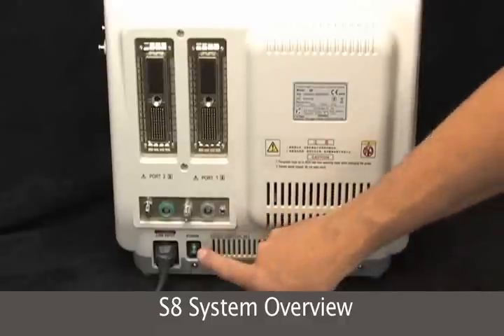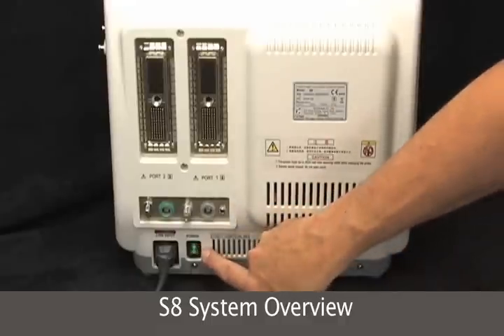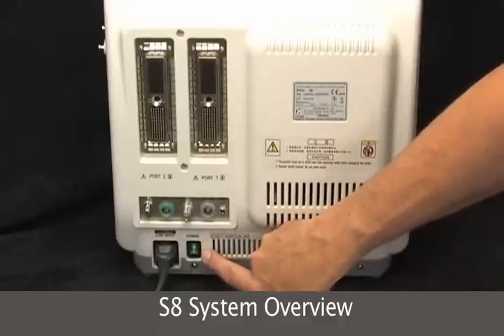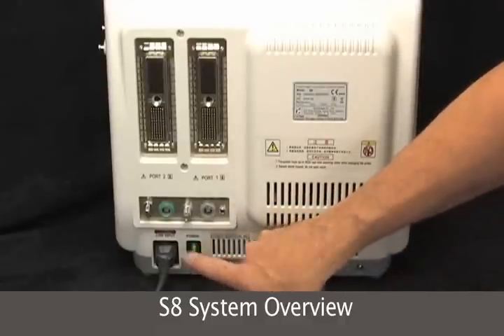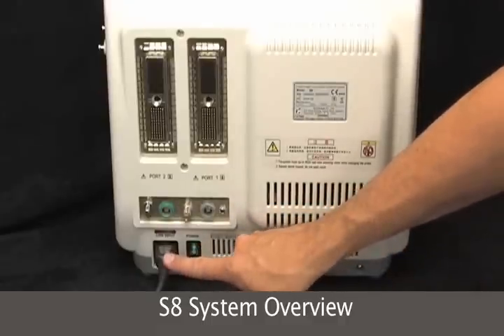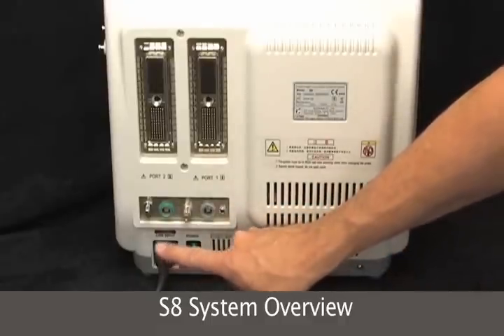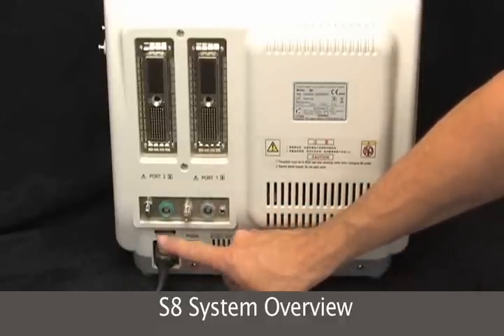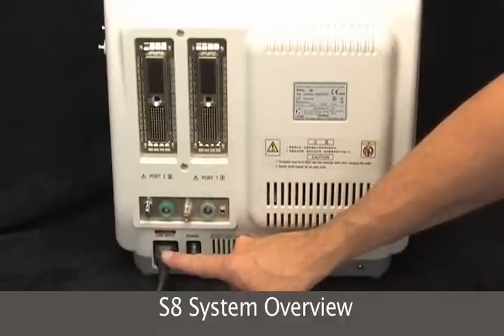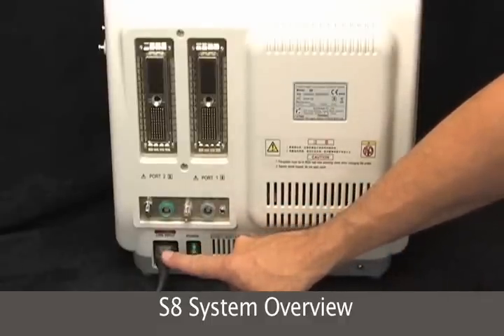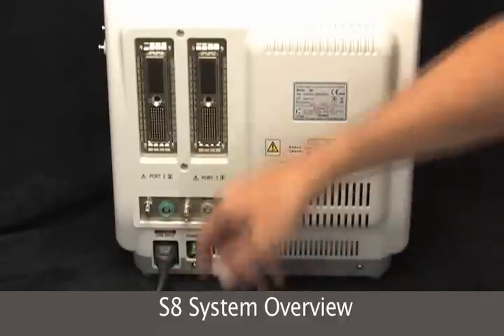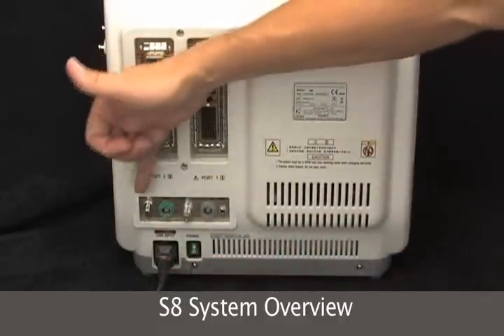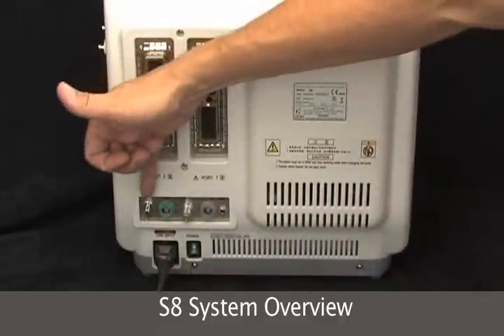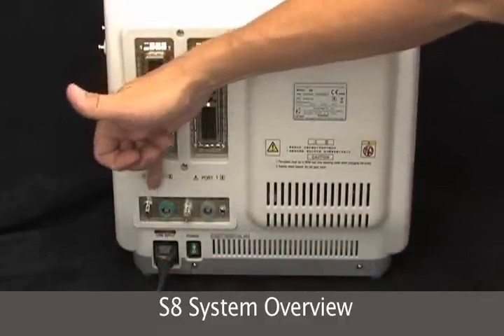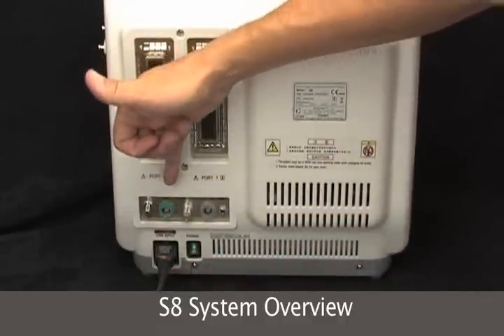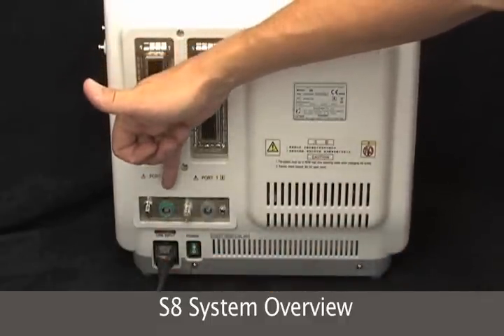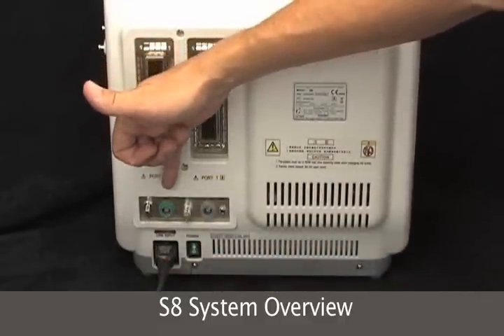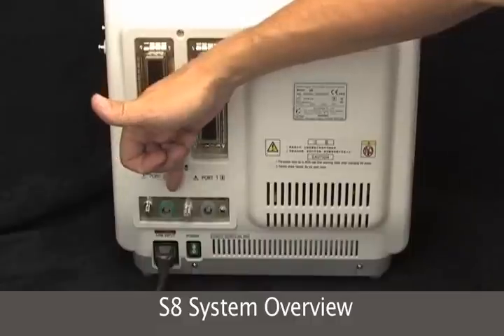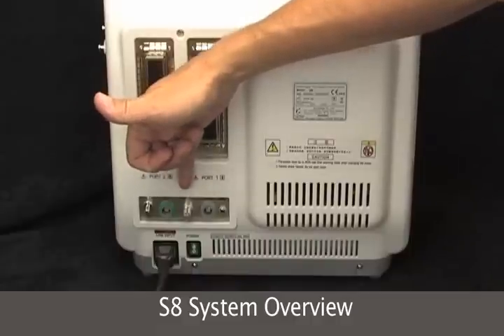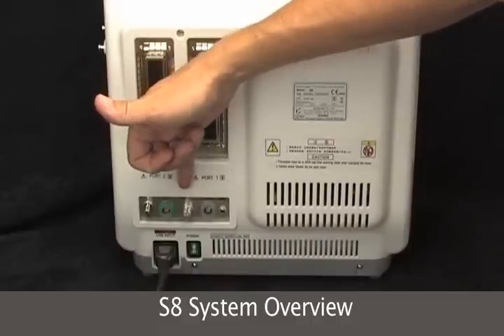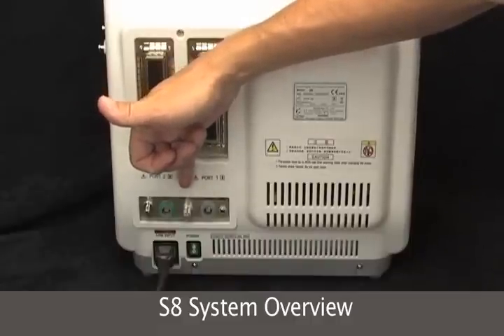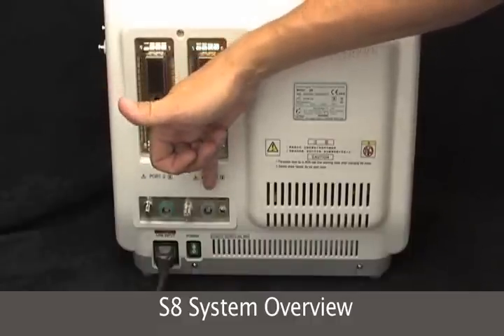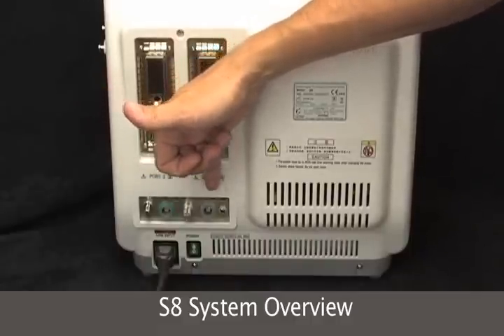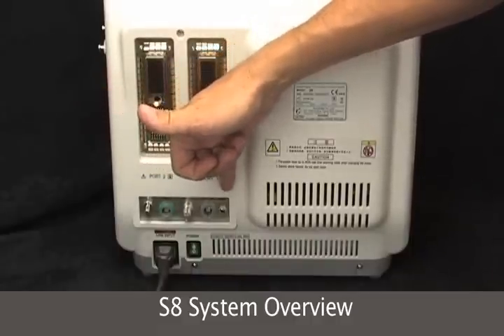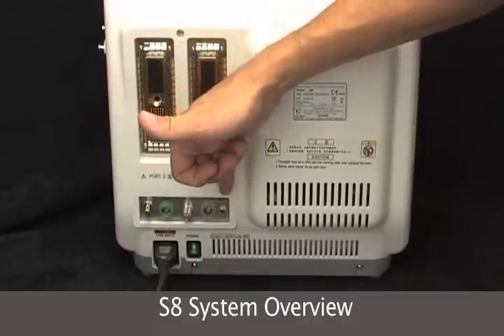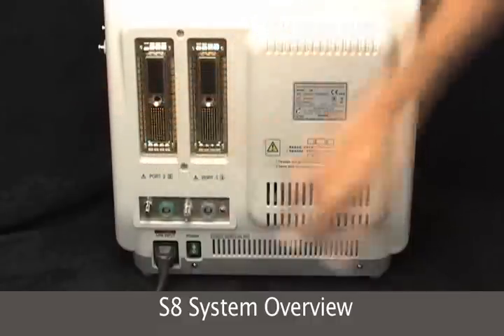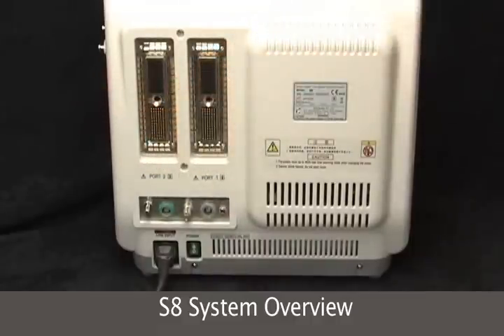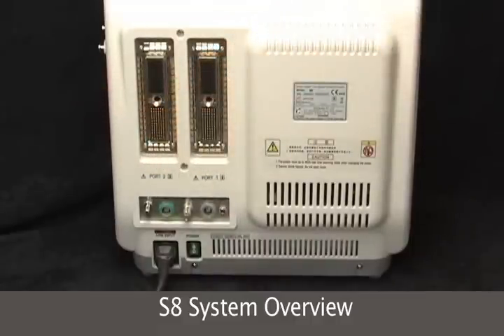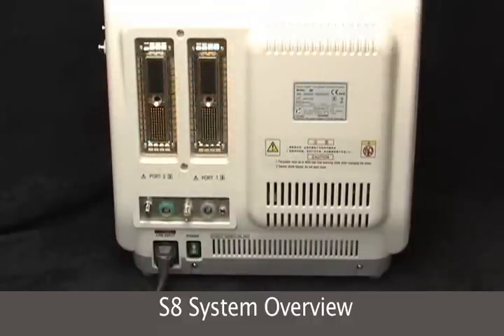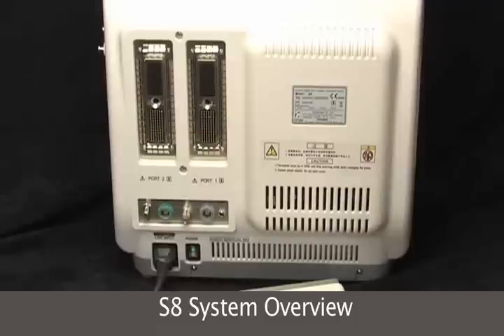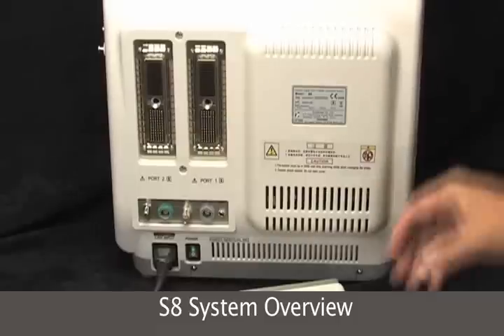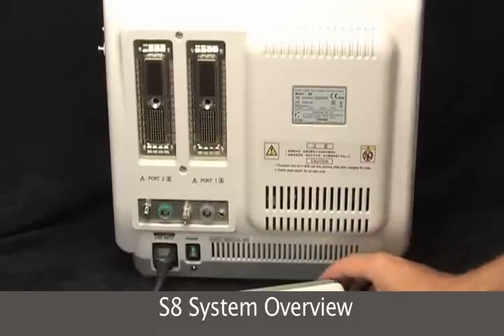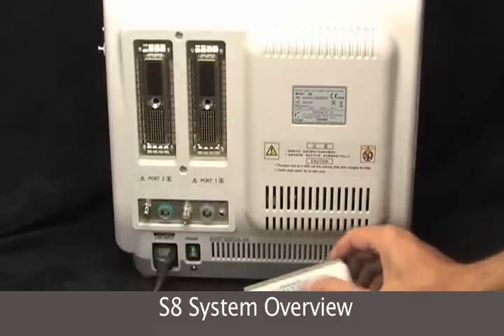Main power and this is where the power cord goes in. We have a ground, ECG leads, video in and out, foot switch, and a printer port.